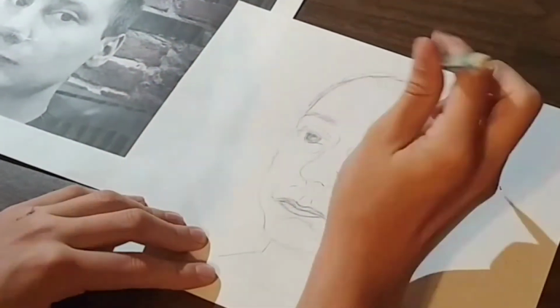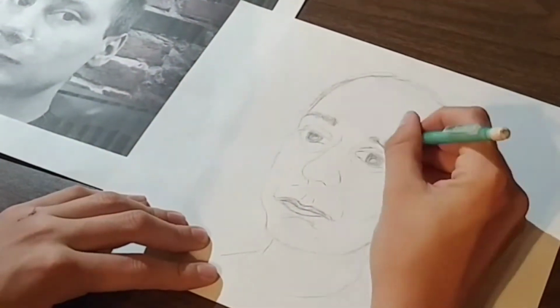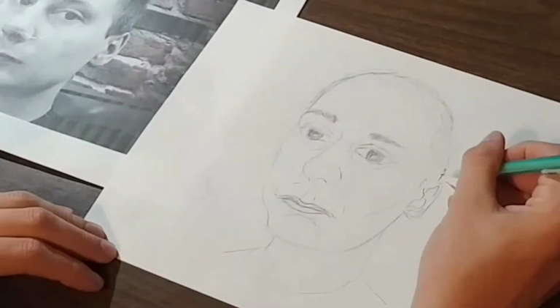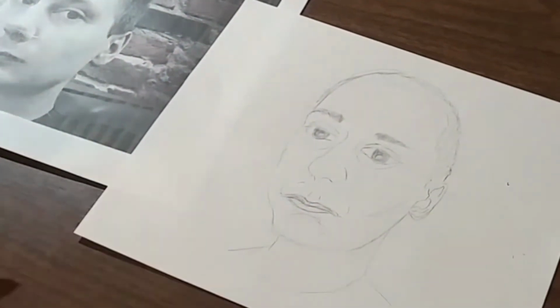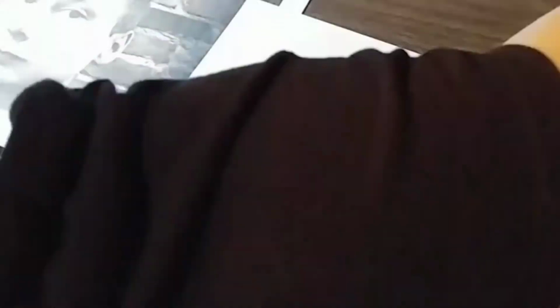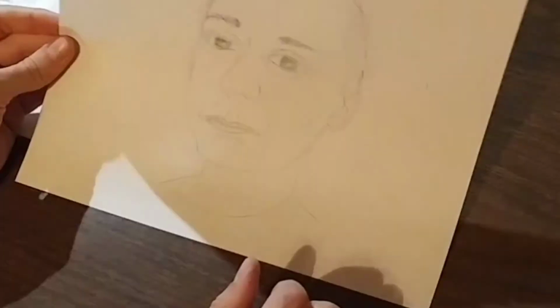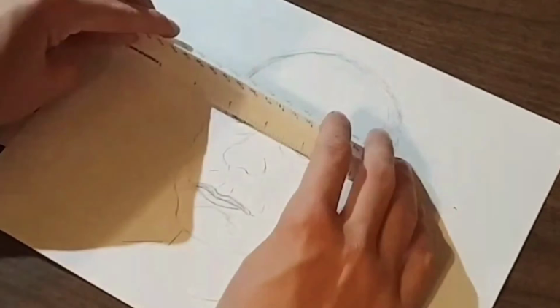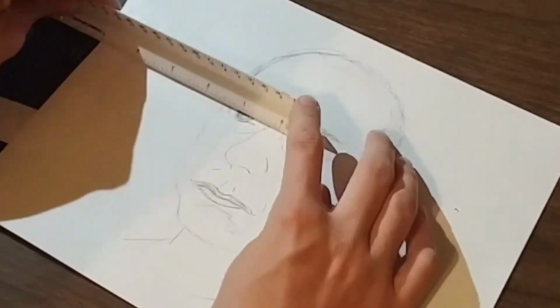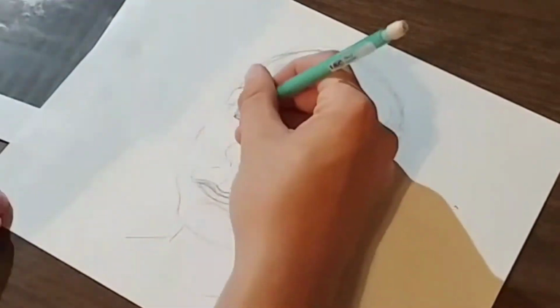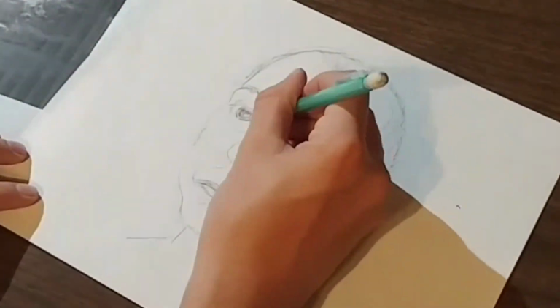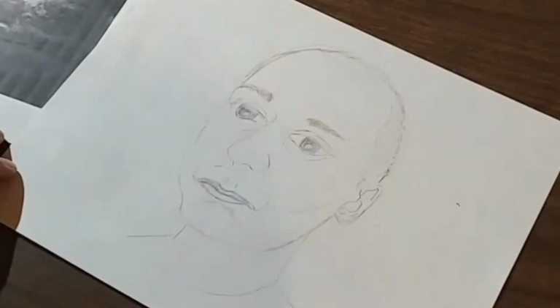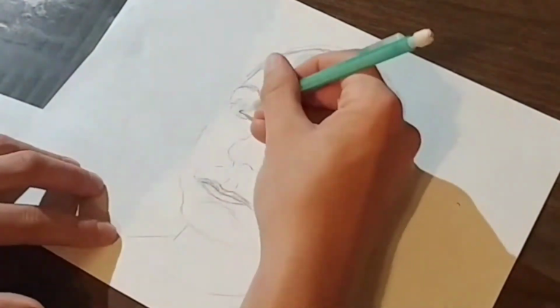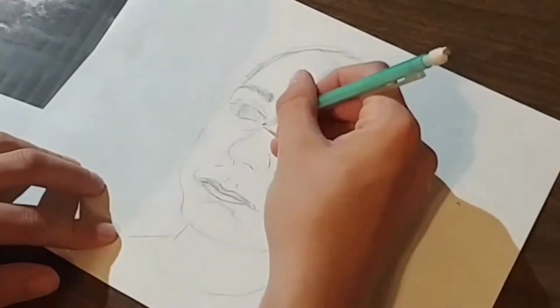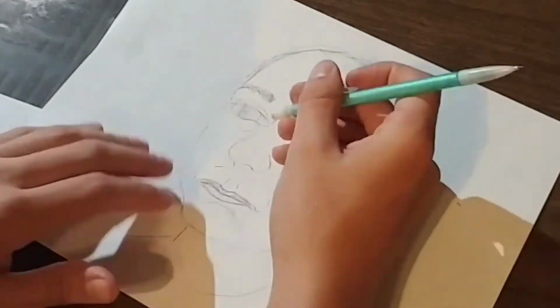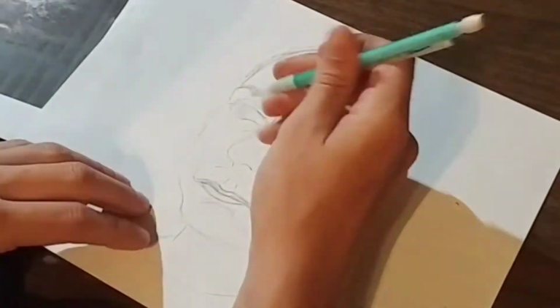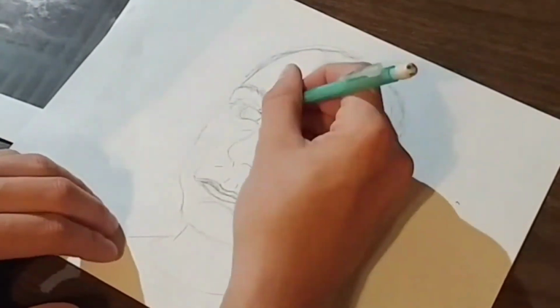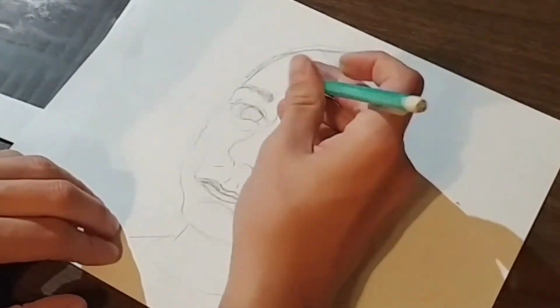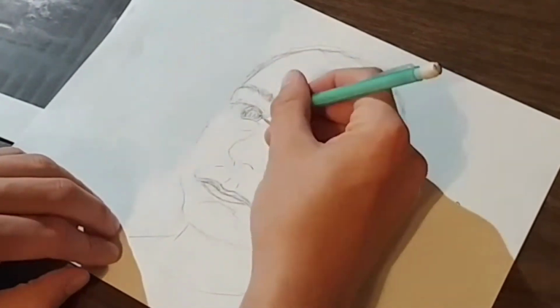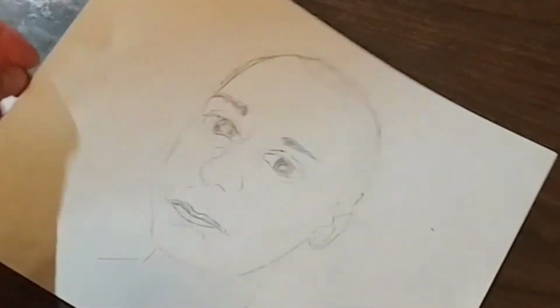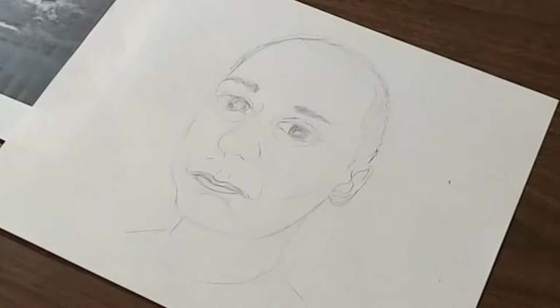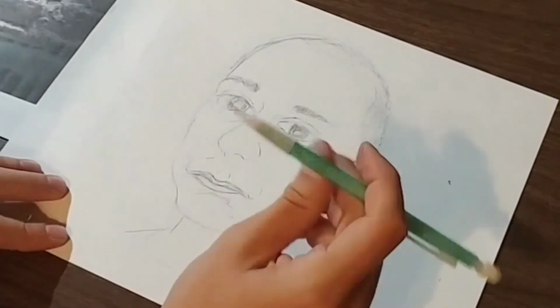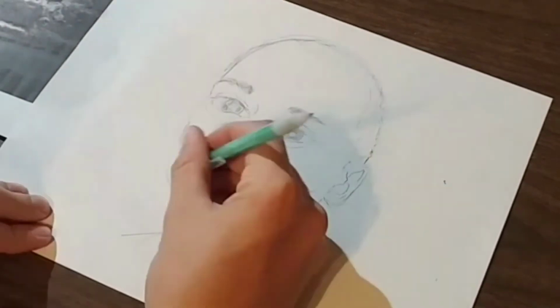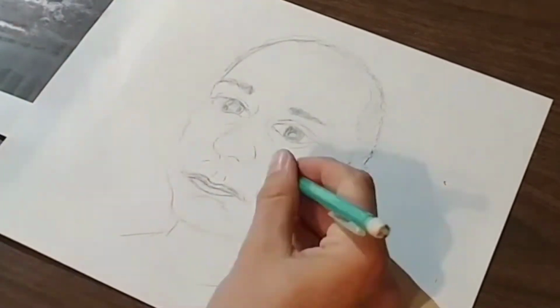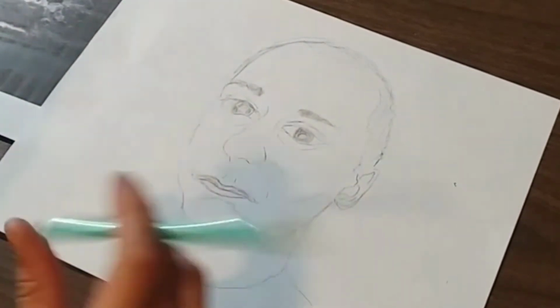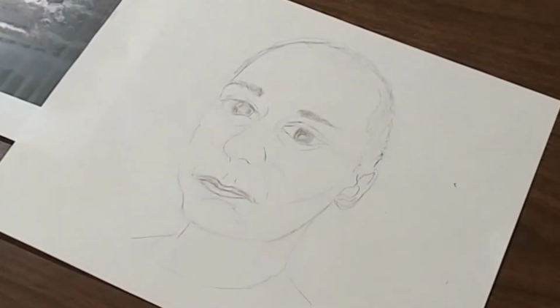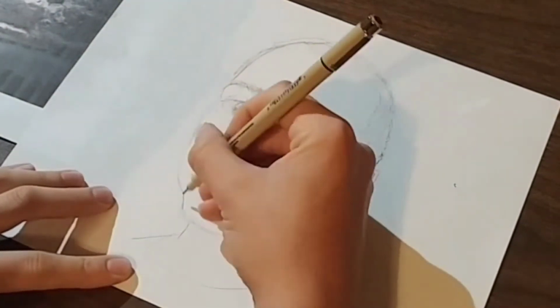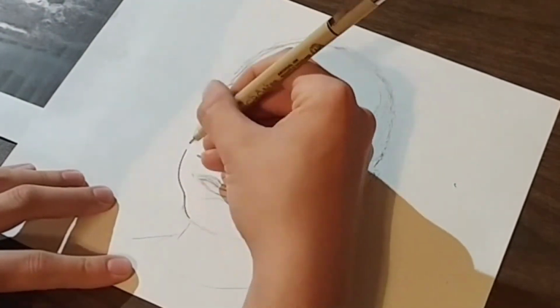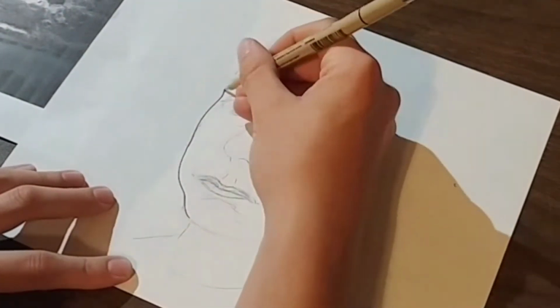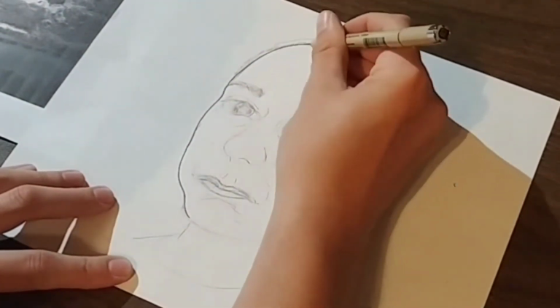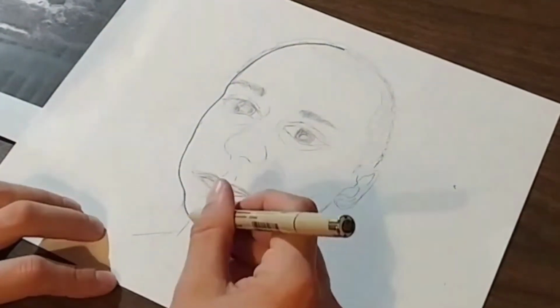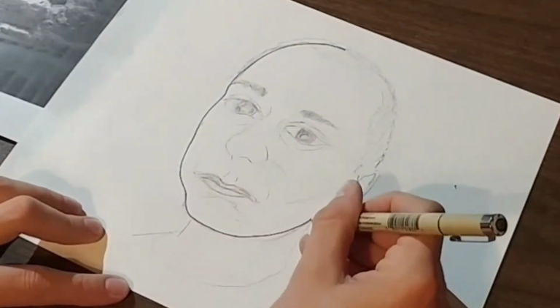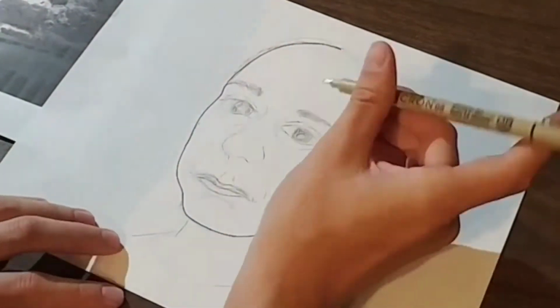So once I got done sketching in everything with the pencil, I went ahead and used a pen to come in and trace all the outlines of everything. And this is what will really make that picture pop.